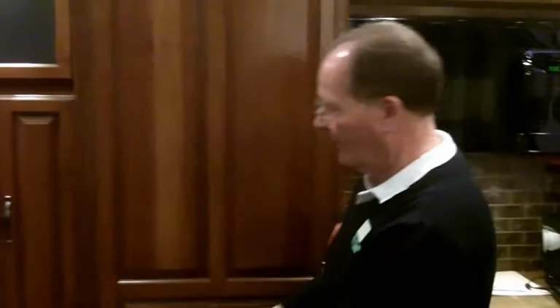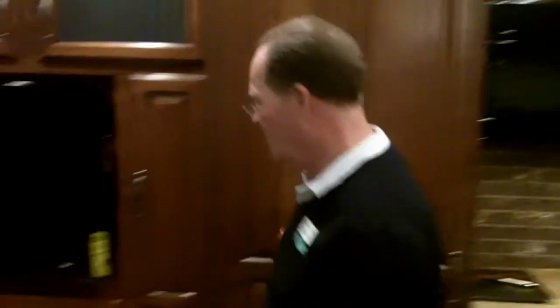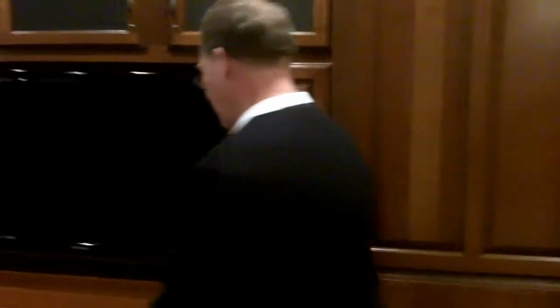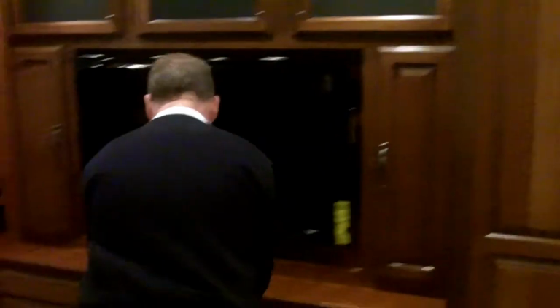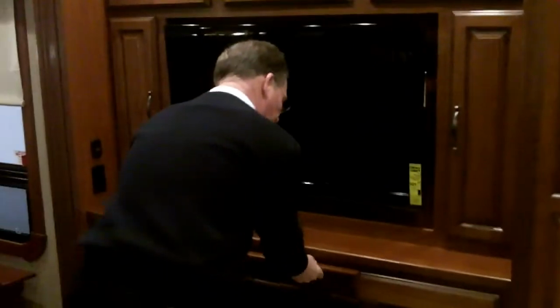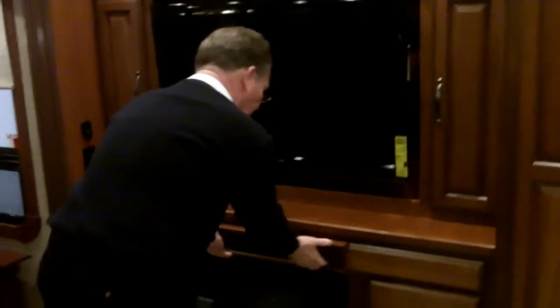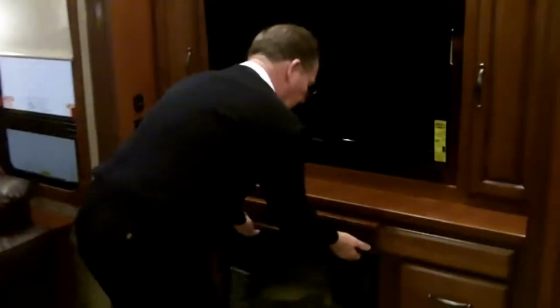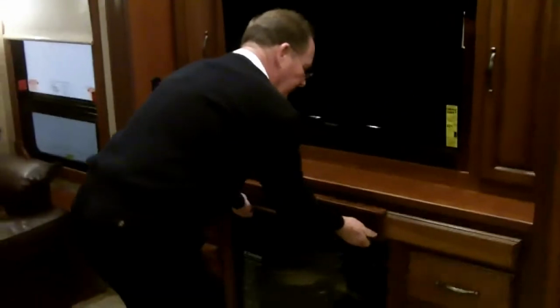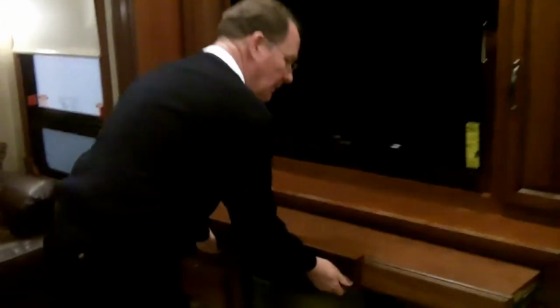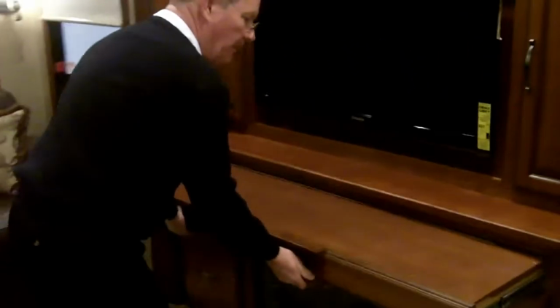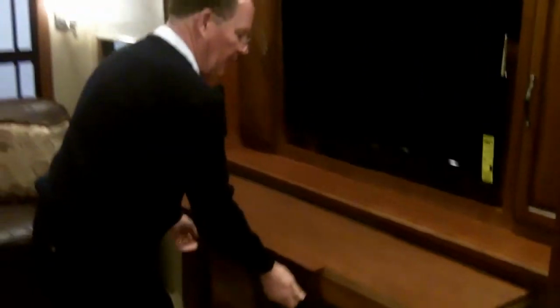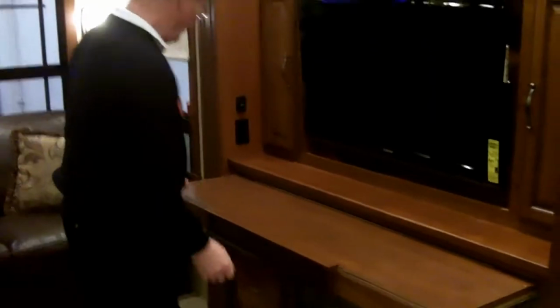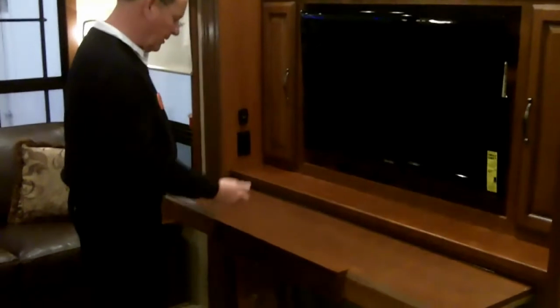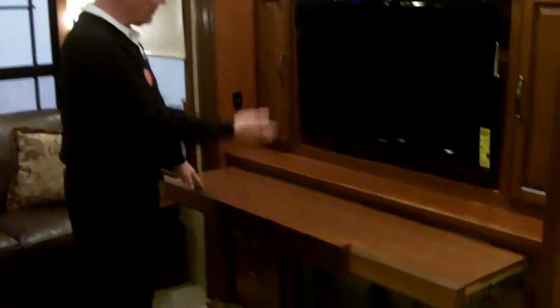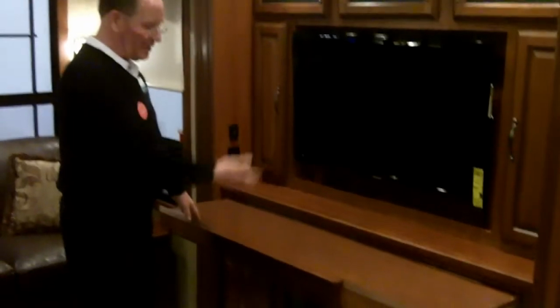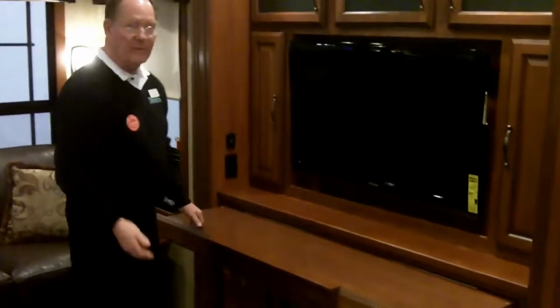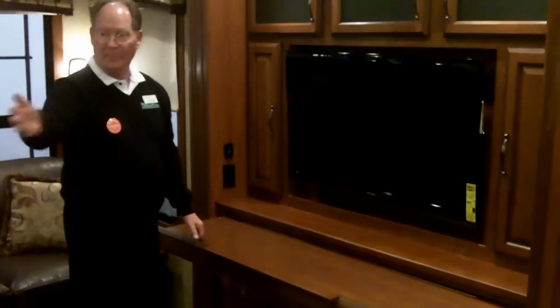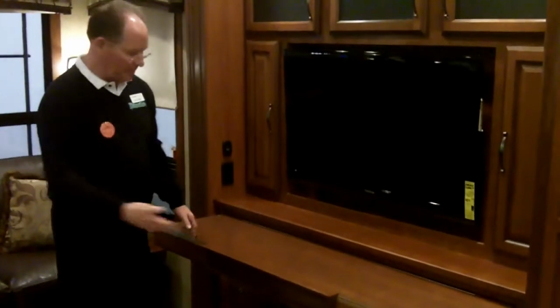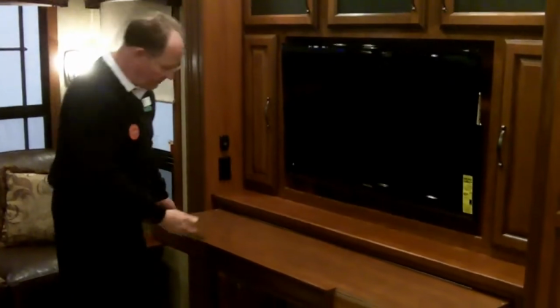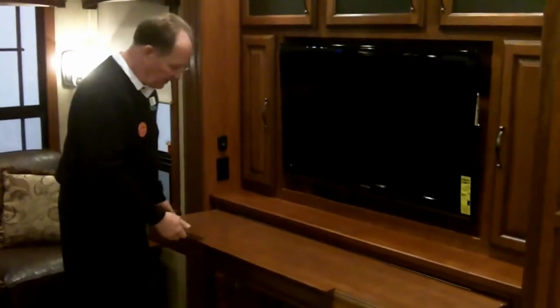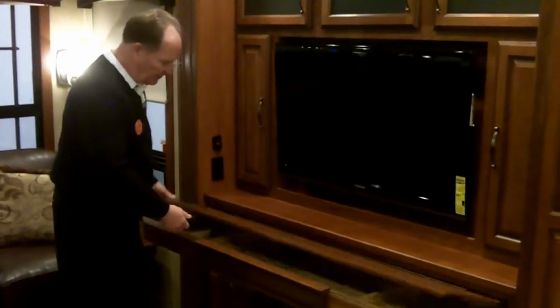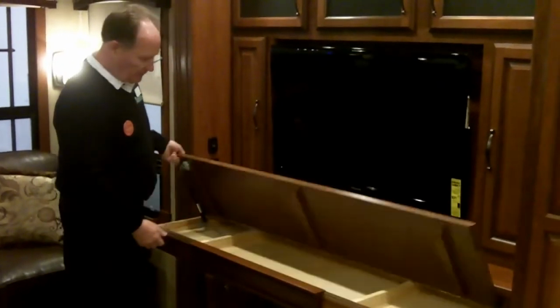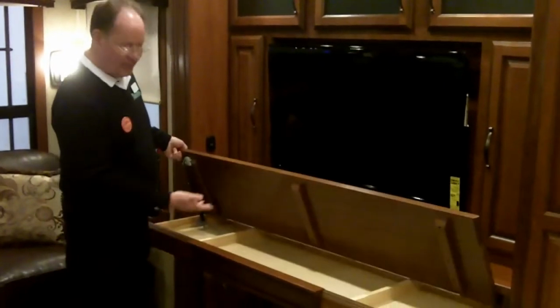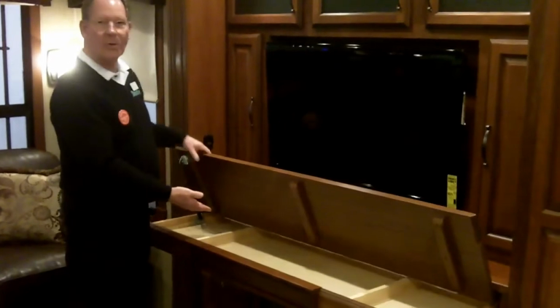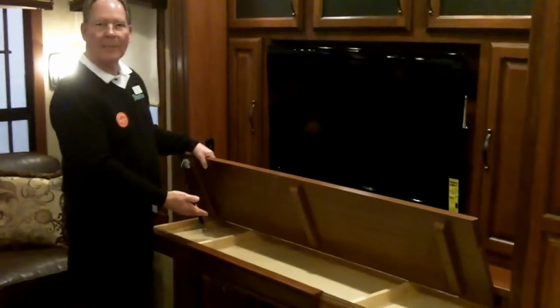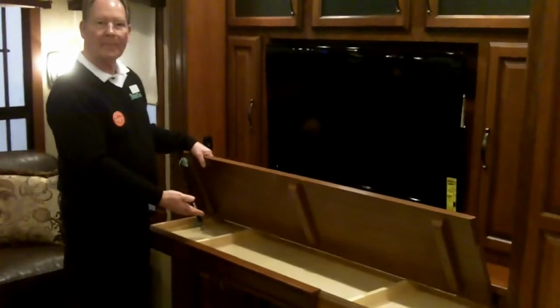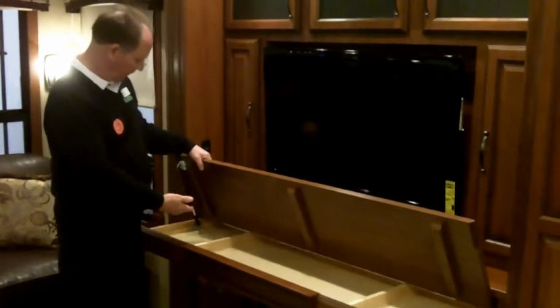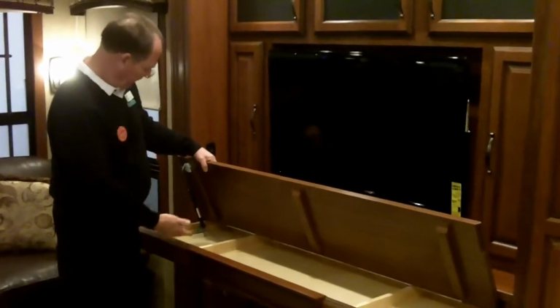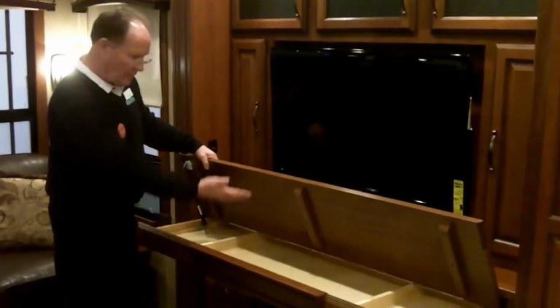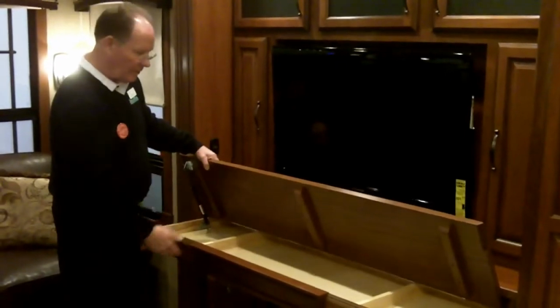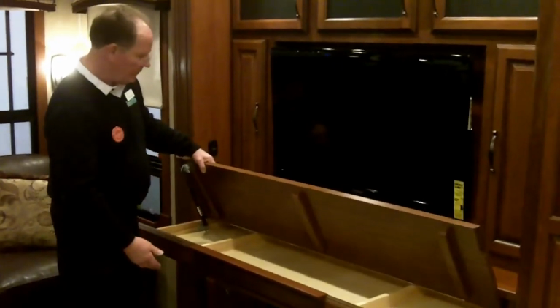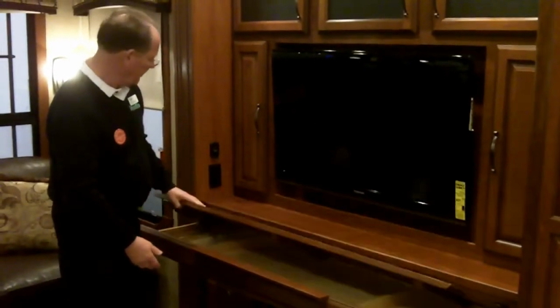I skipped over this area, unfortunately. If you want to use your computer or watch TV, pull up one of your chairs and sit here. It has a place to store your laptop and the rest of your equipment.